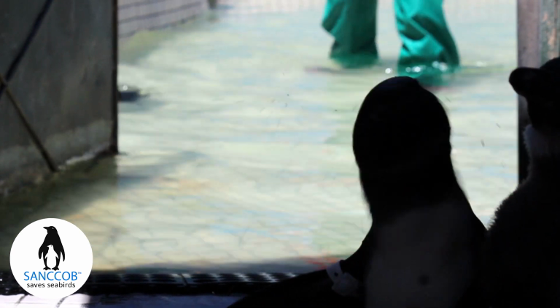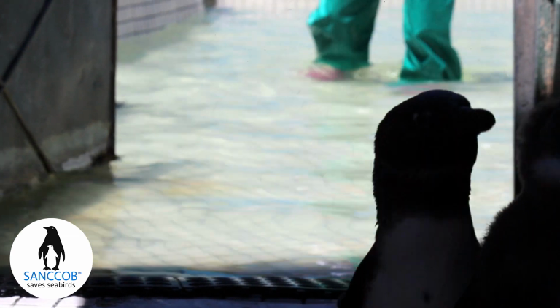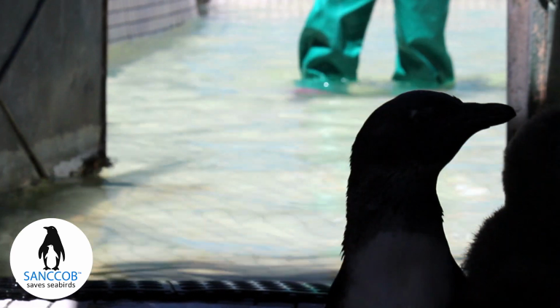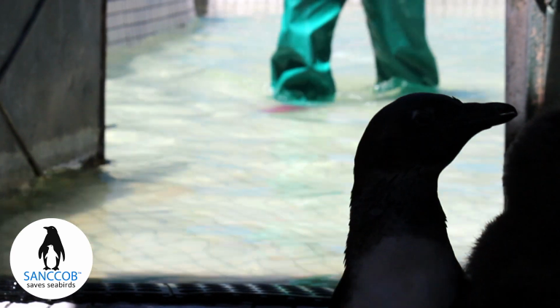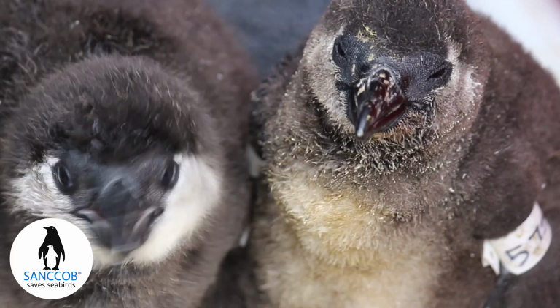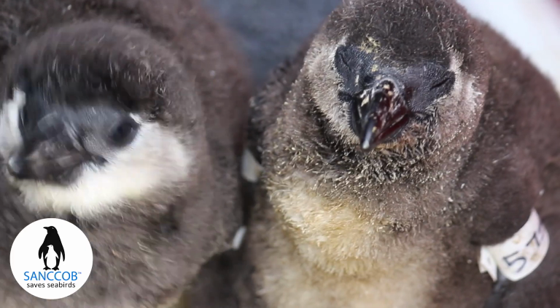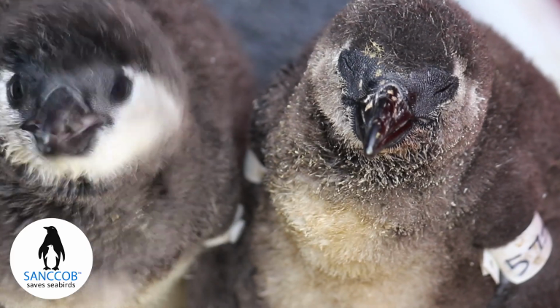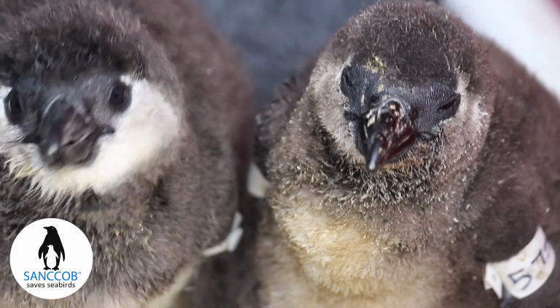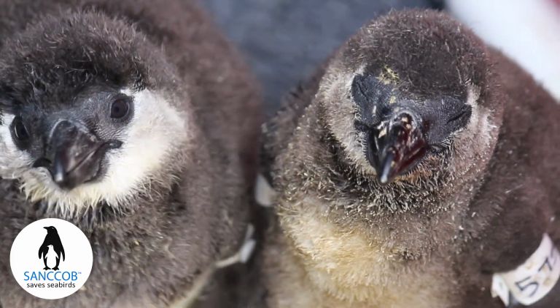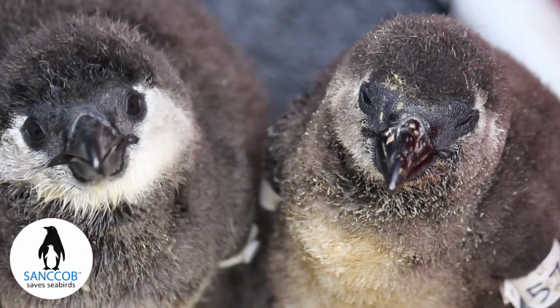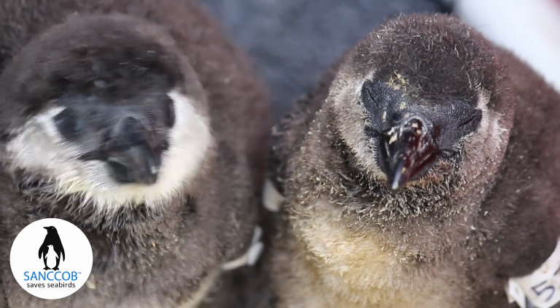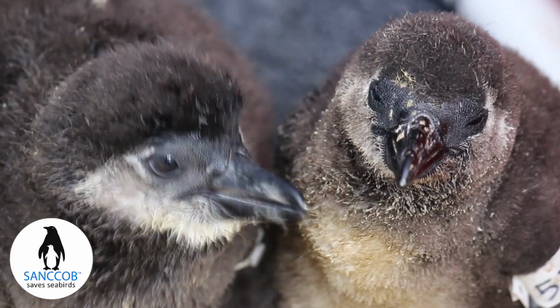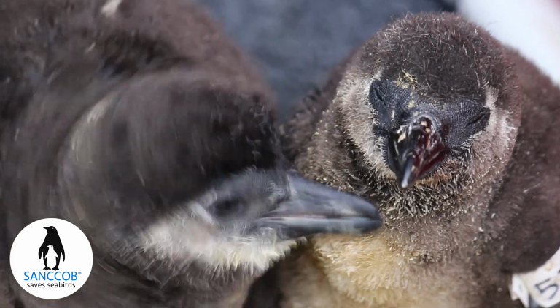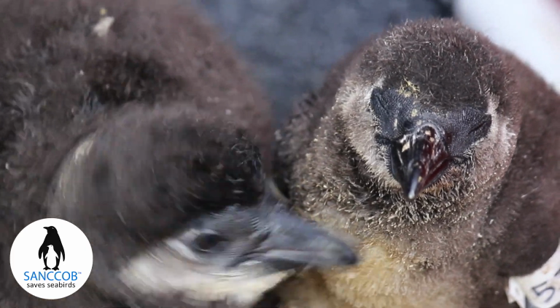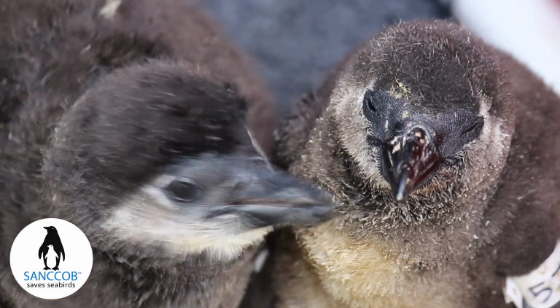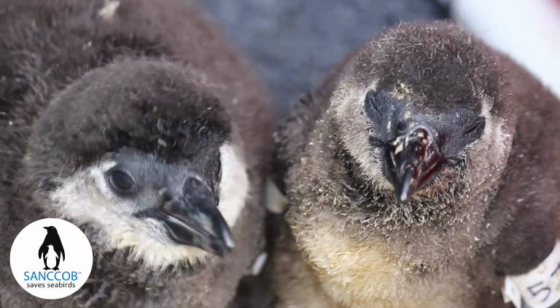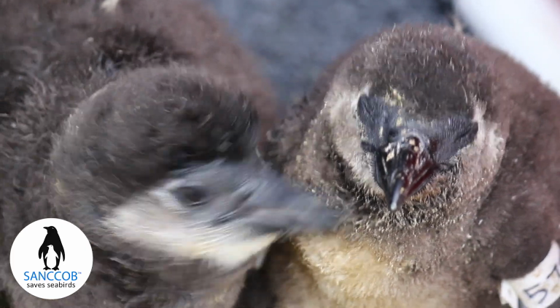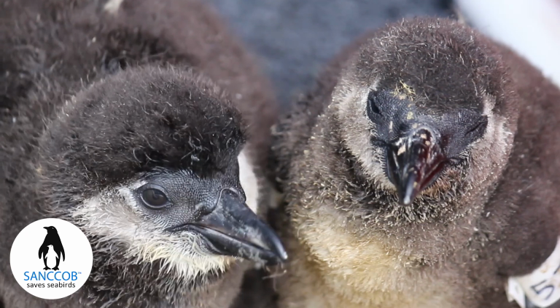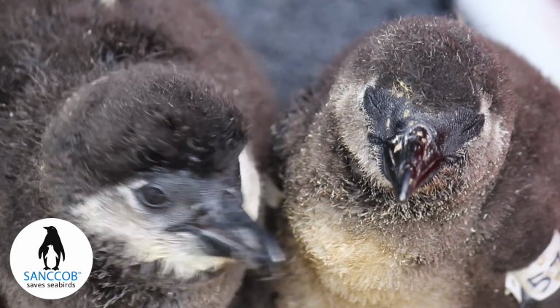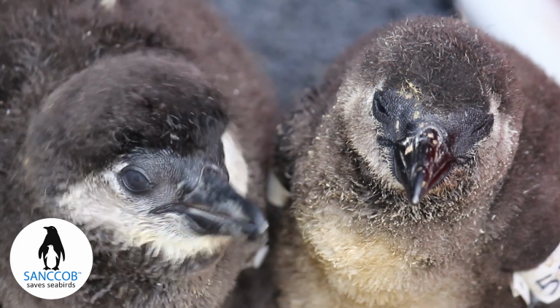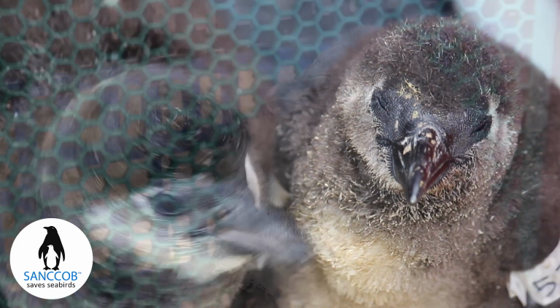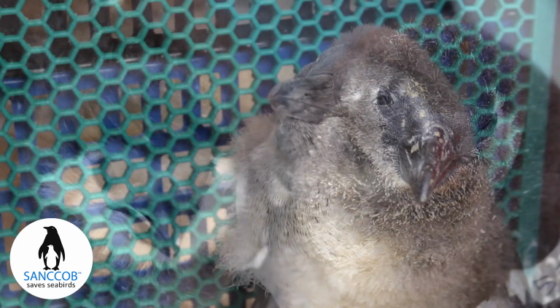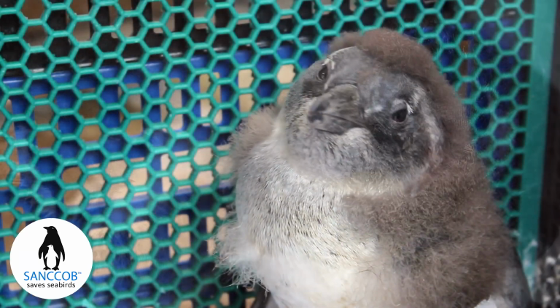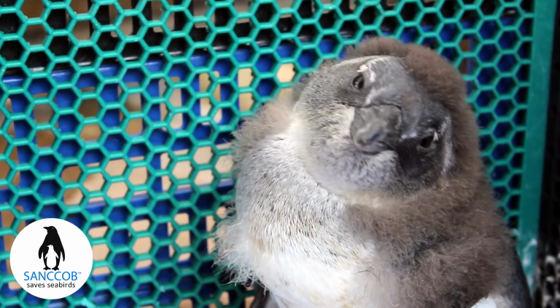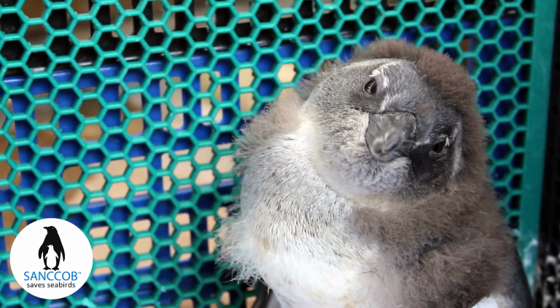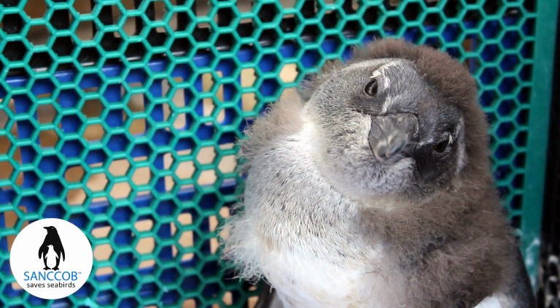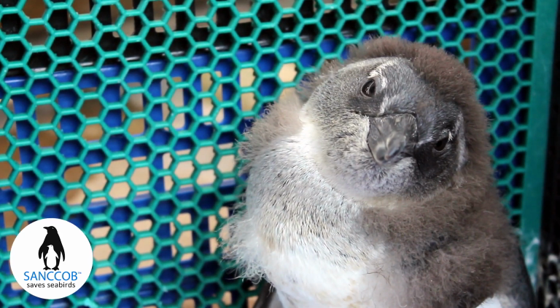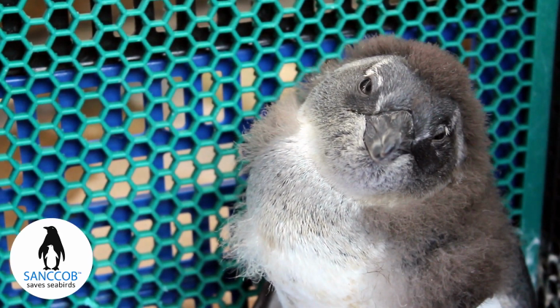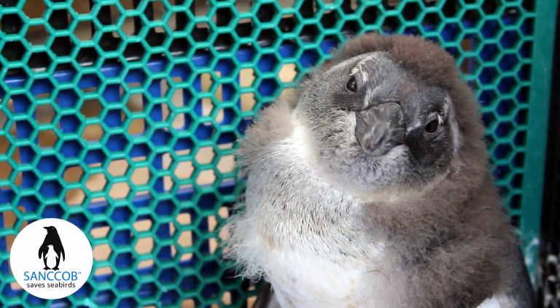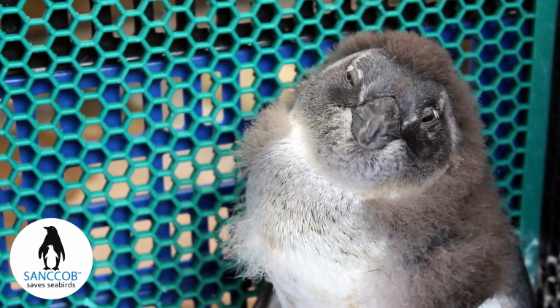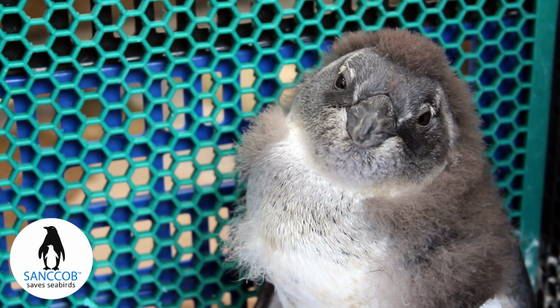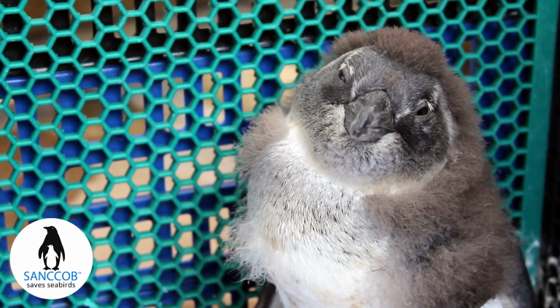Your financial support will help us to save hundreds of penguin chicks this year by buying fish, medicine, veterinary supplies and making sure that they get the best possible care in the world. Please donate today.